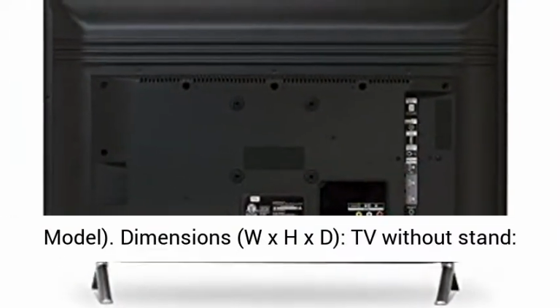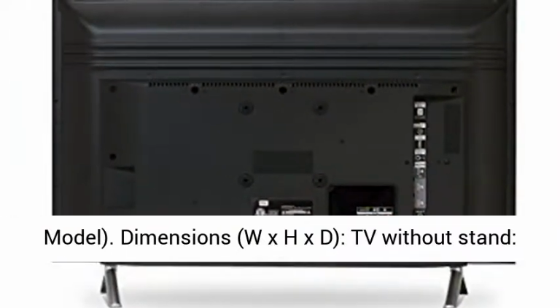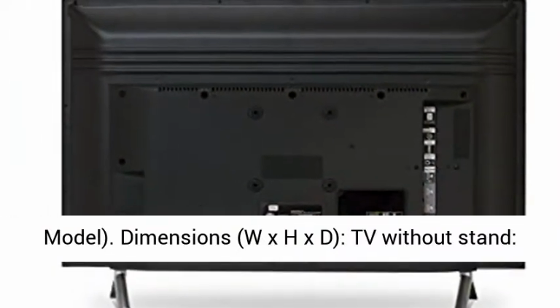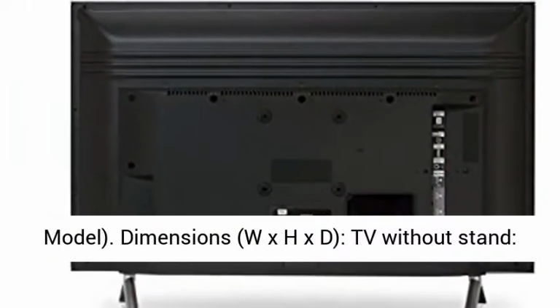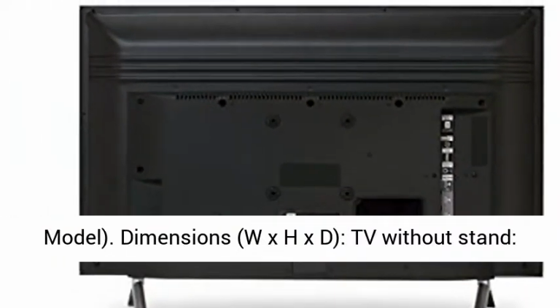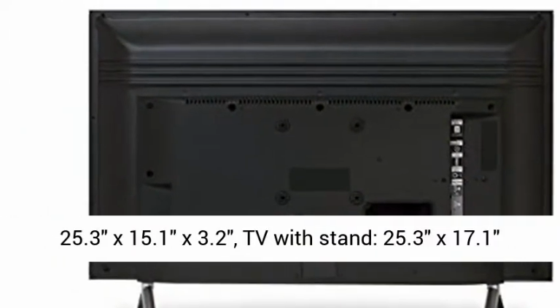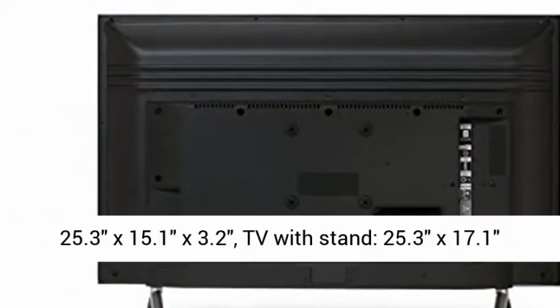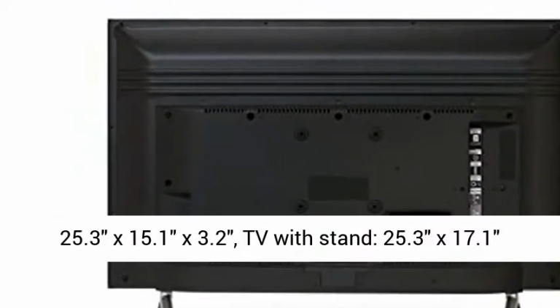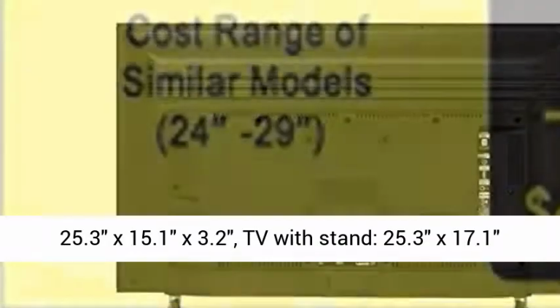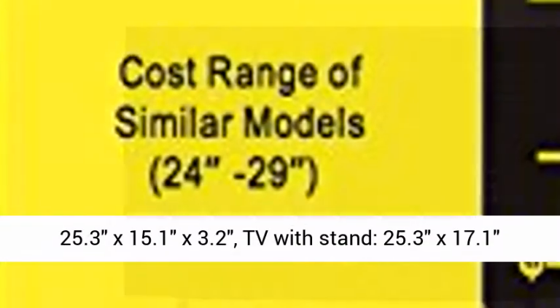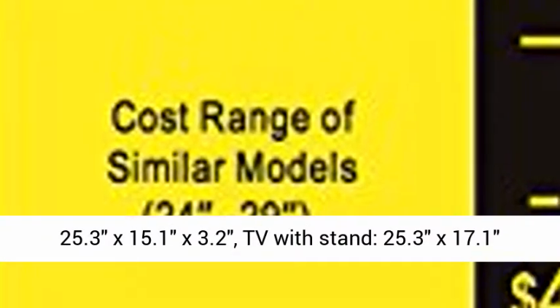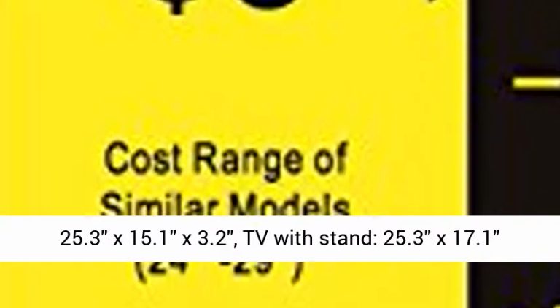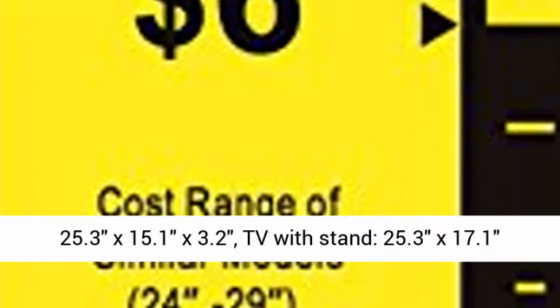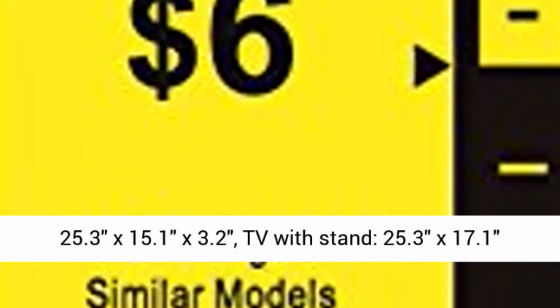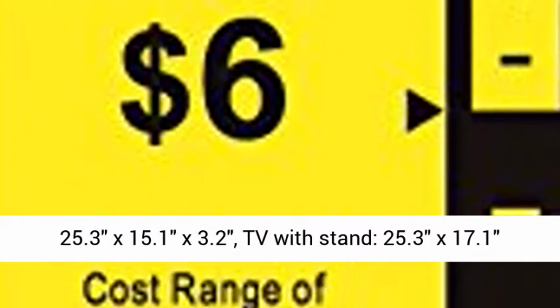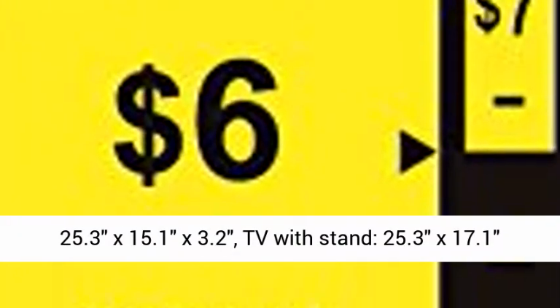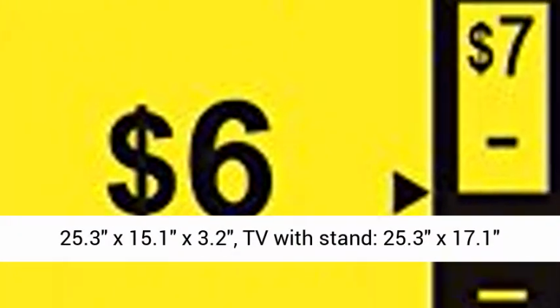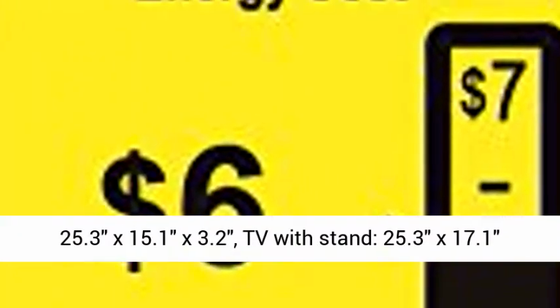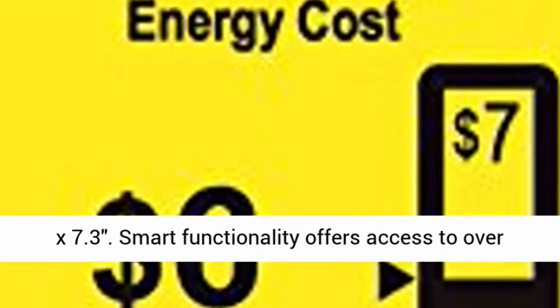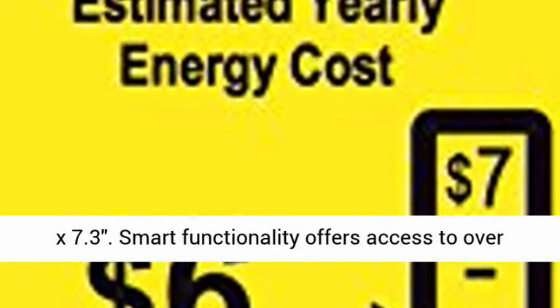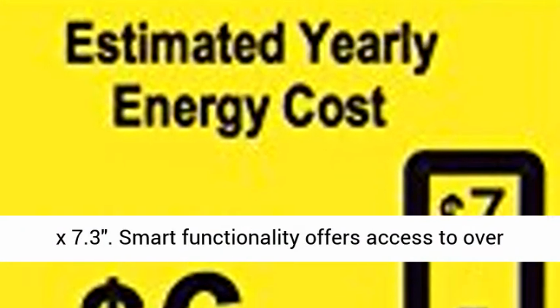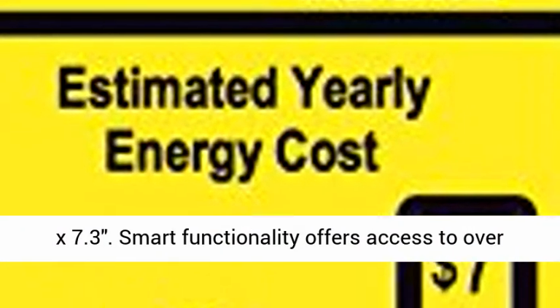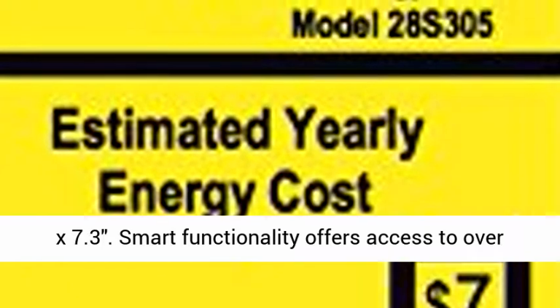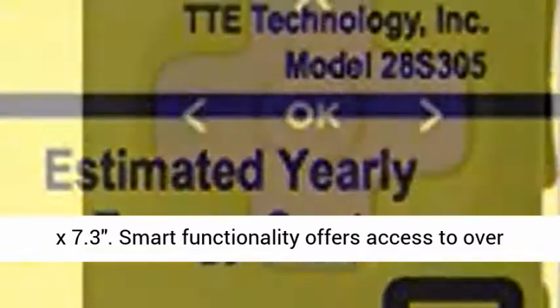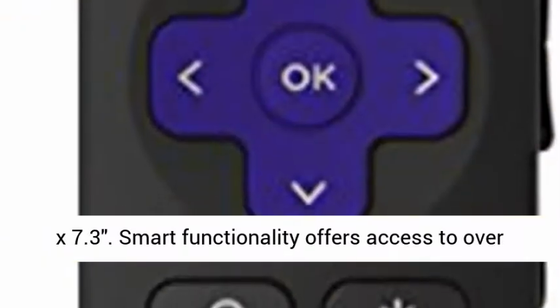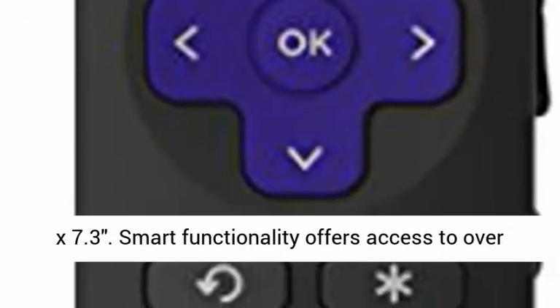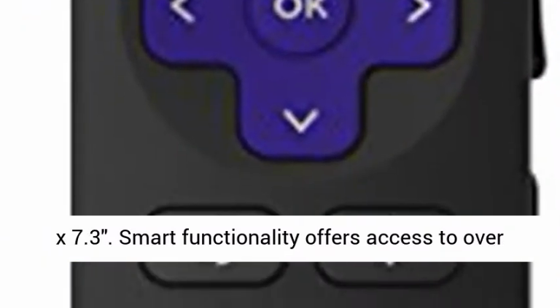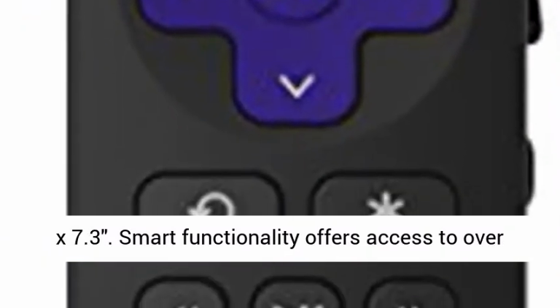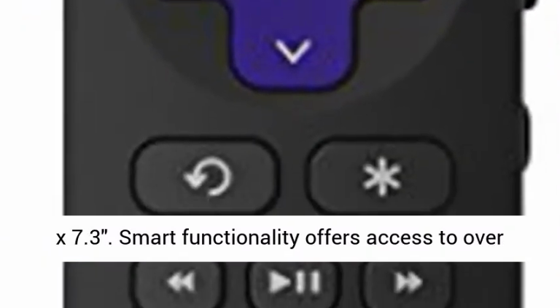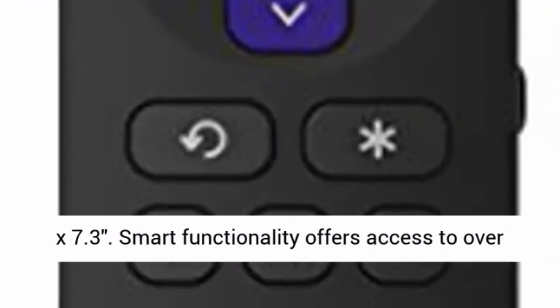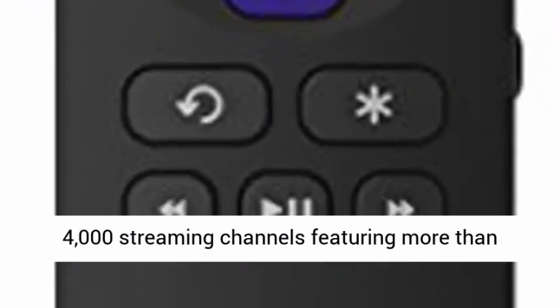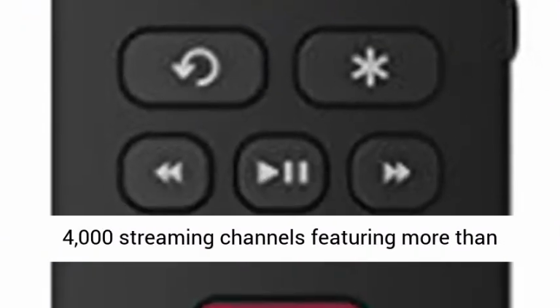Dimensions, W x H x D: TV without stand, 25.3 x 15.1 x 3.2 inches; TV with stand, 25.3 x 17.1 x 7.3 inches.